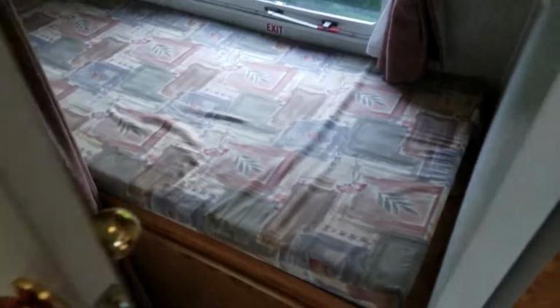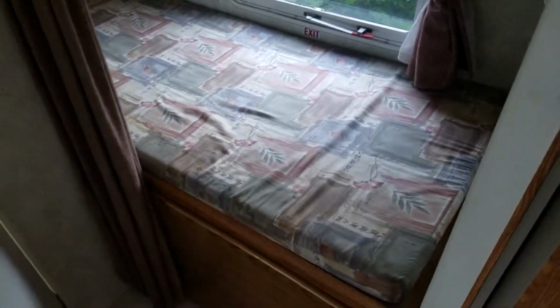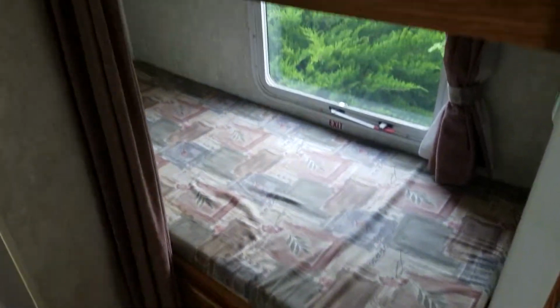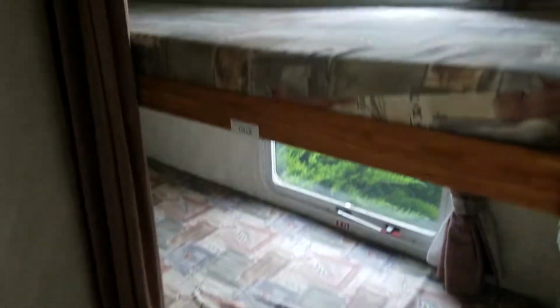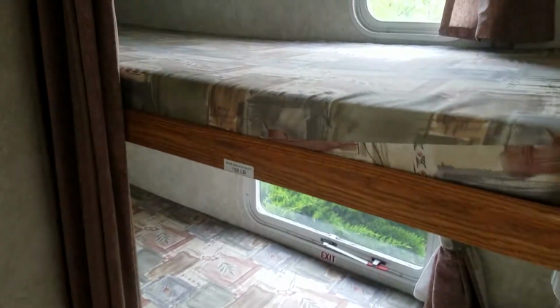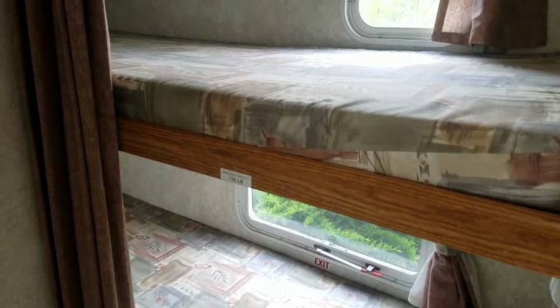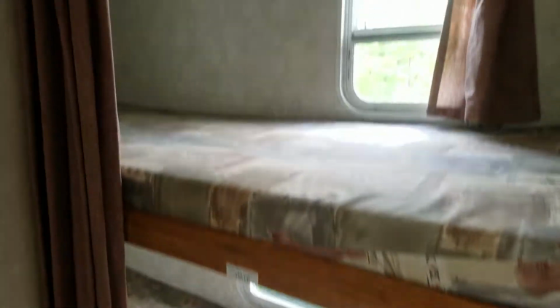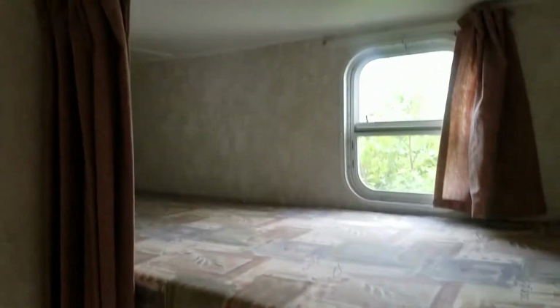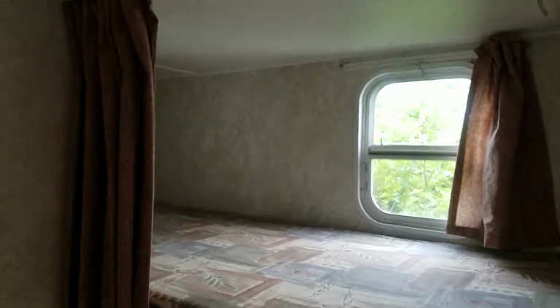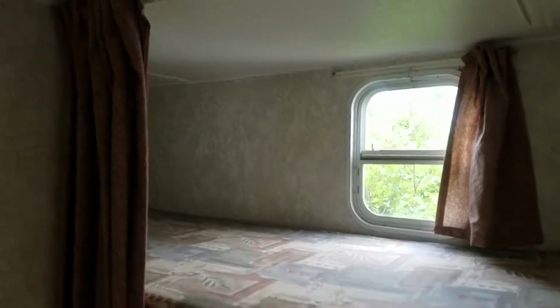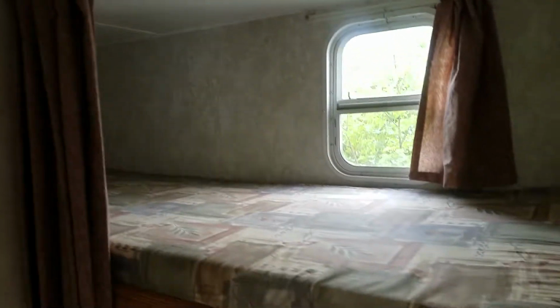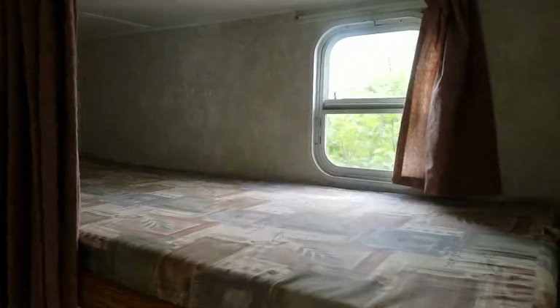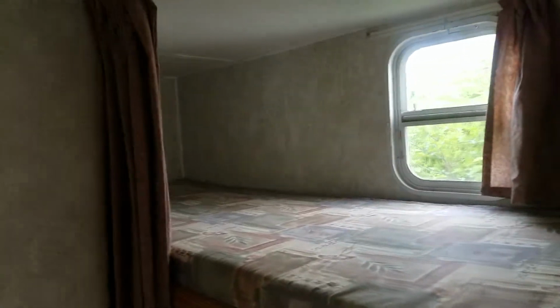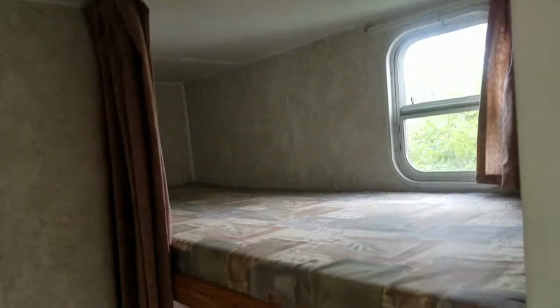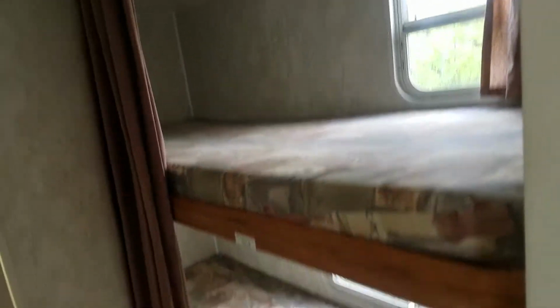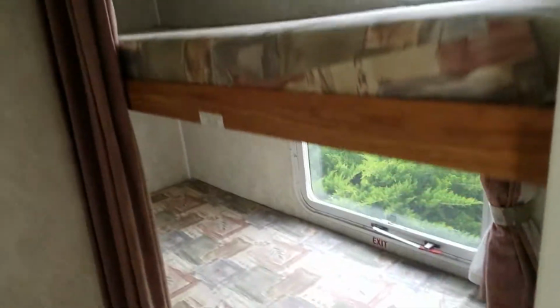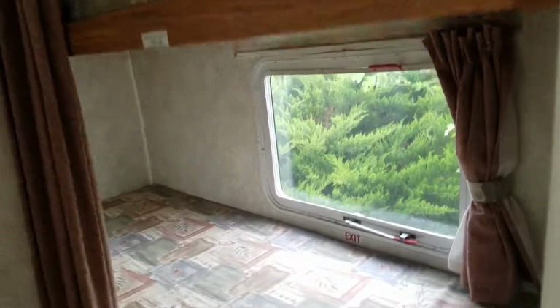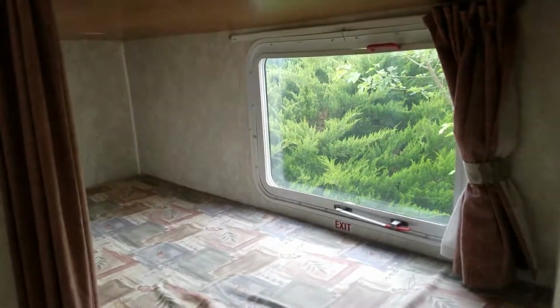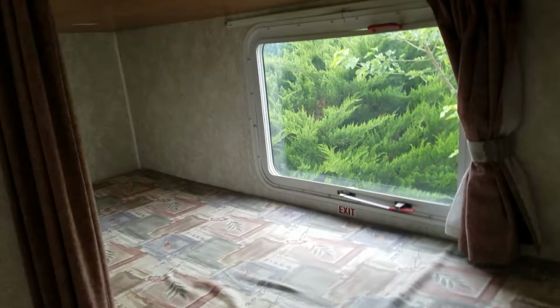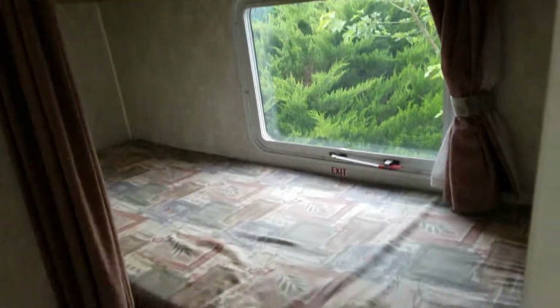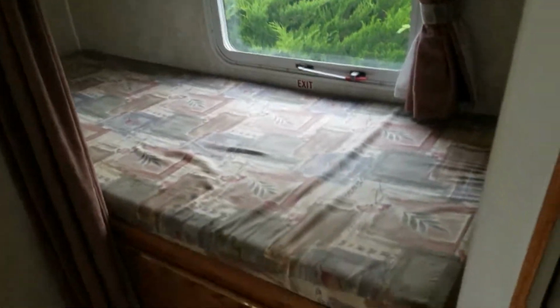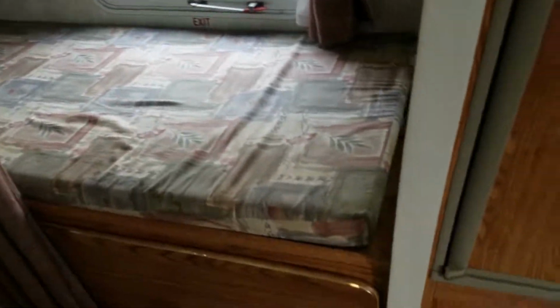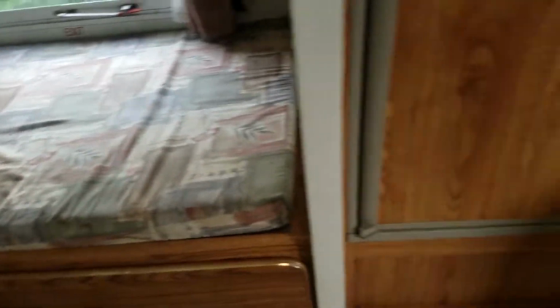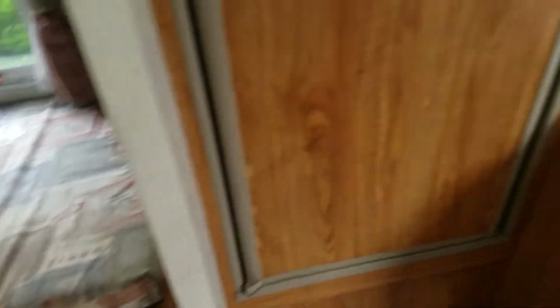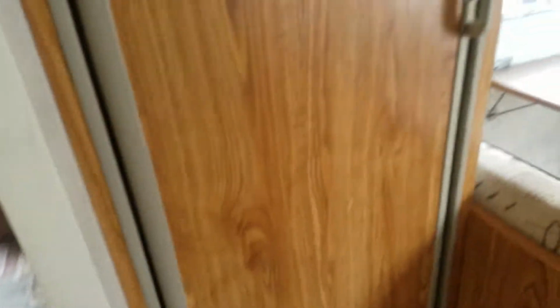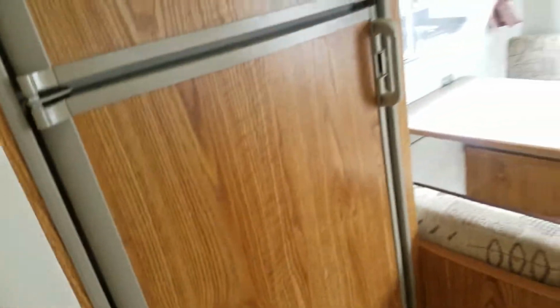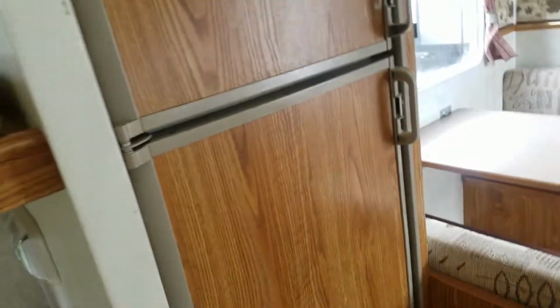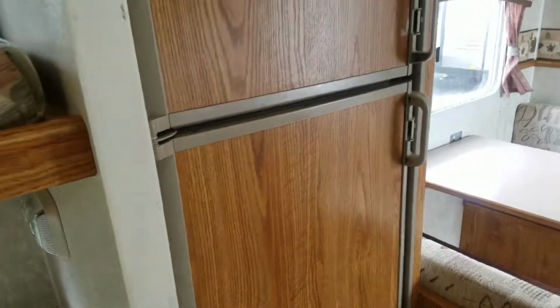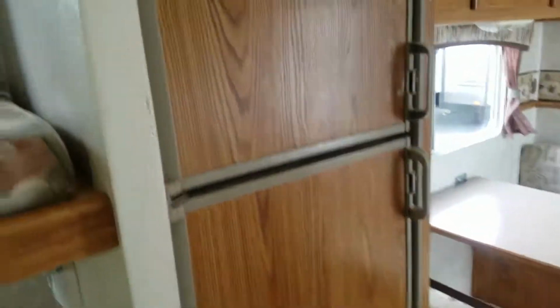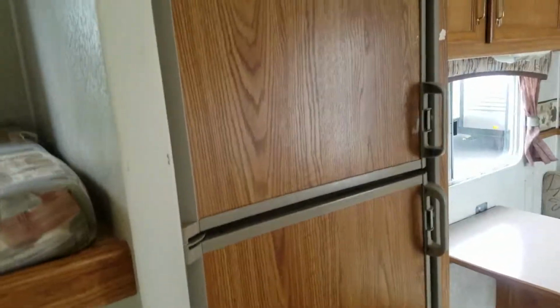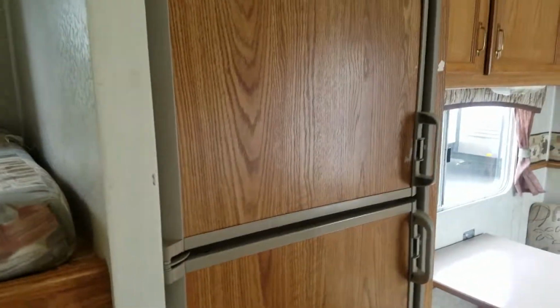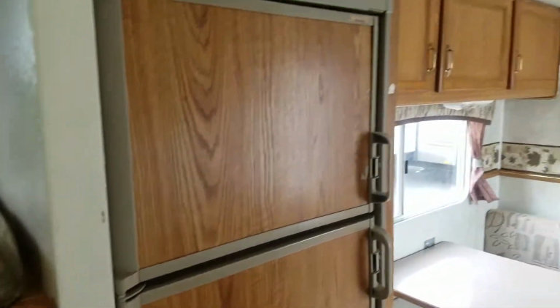And you've got two bunks — the top one is rated for 150 pounds. Corners back there look good. And you've got an Americana Dometic refrigerator.